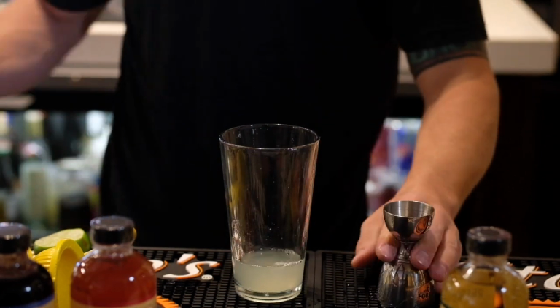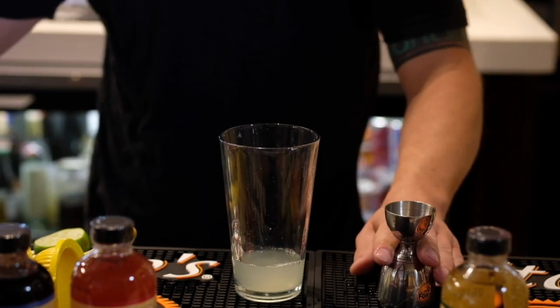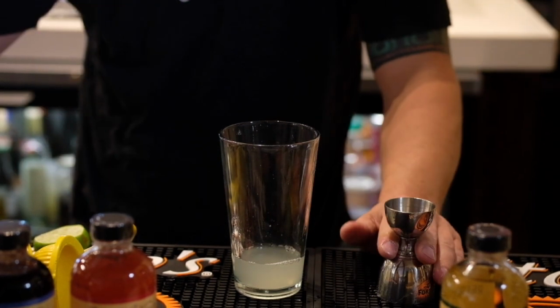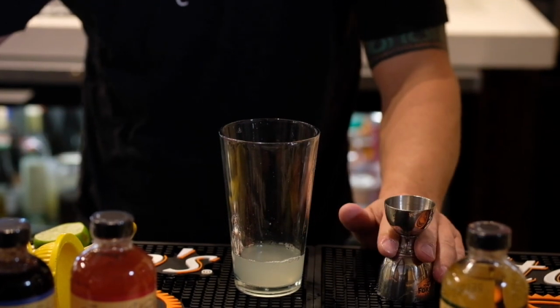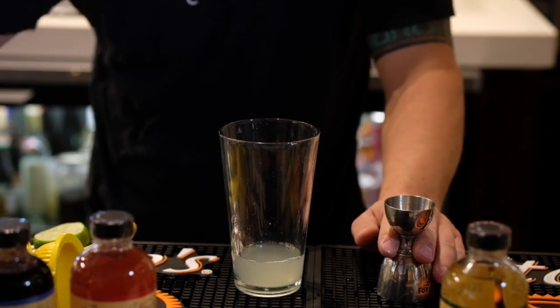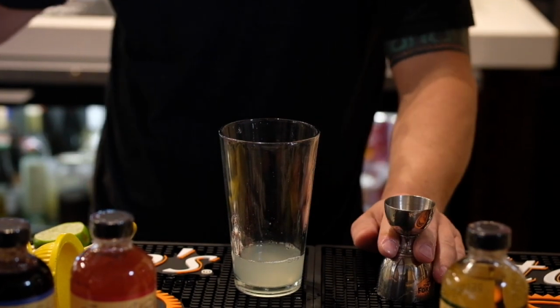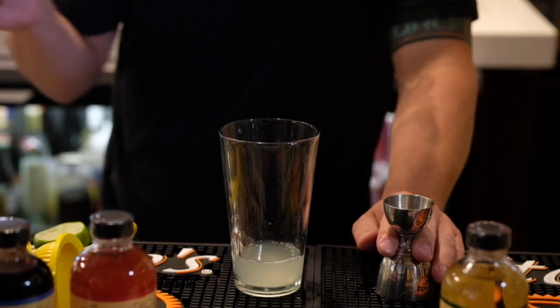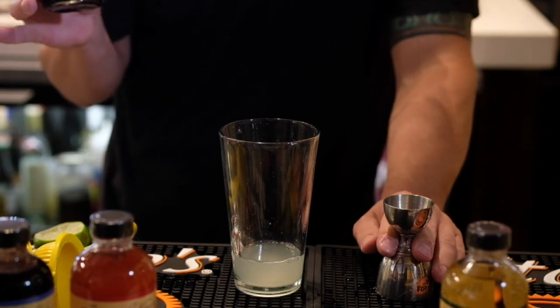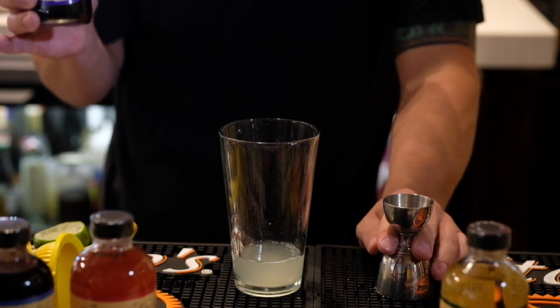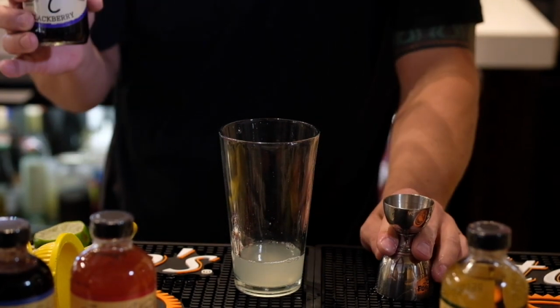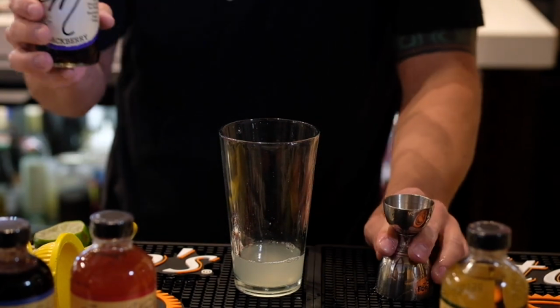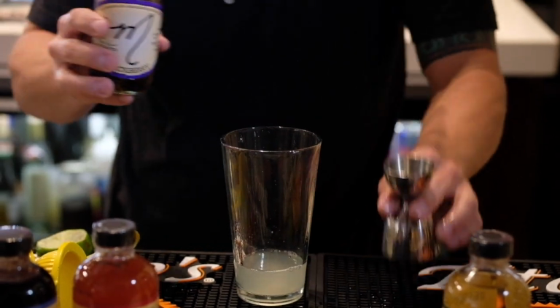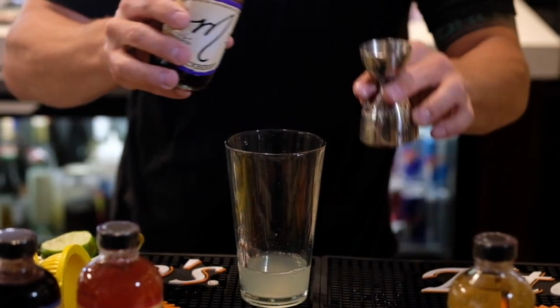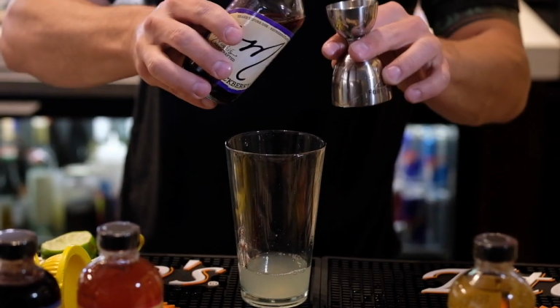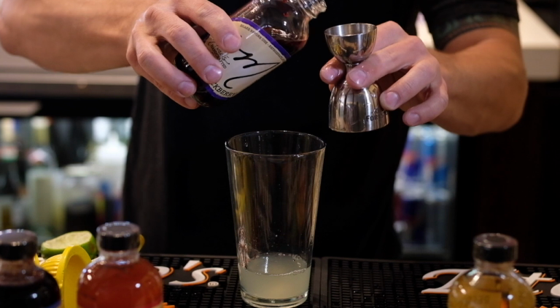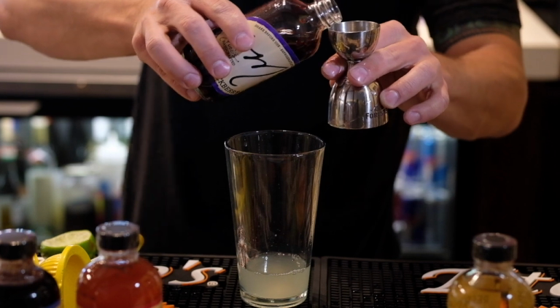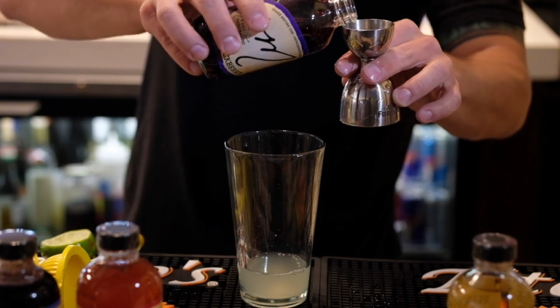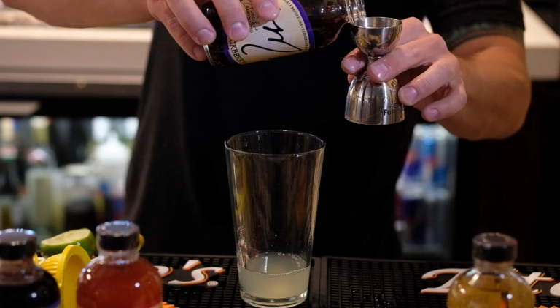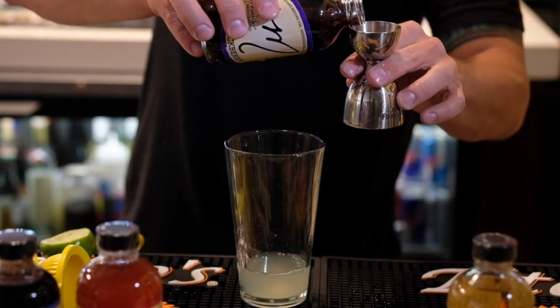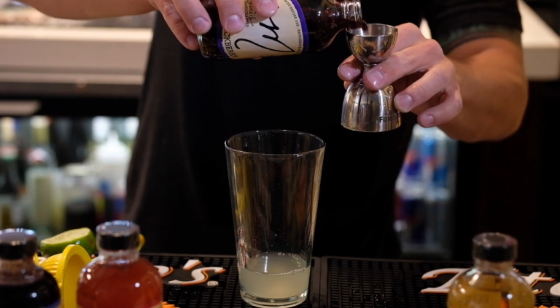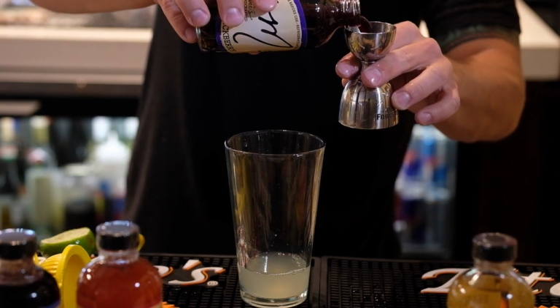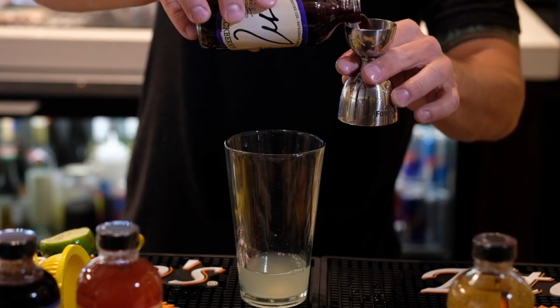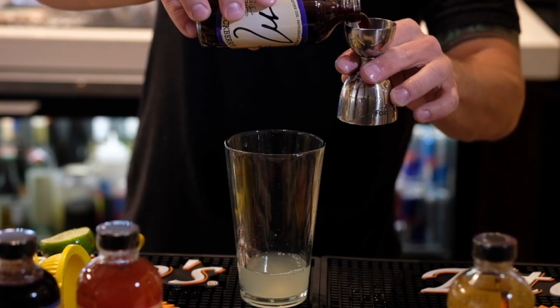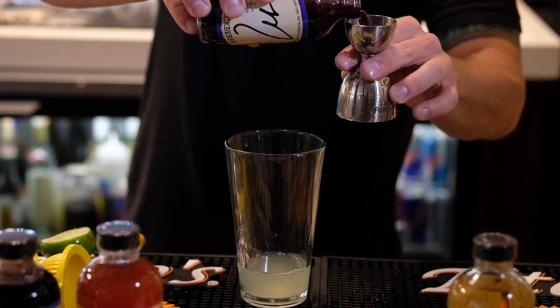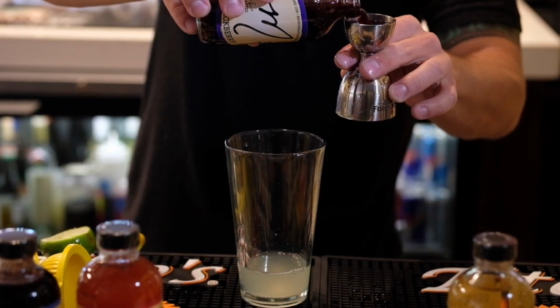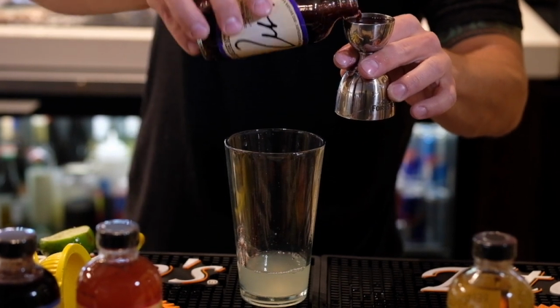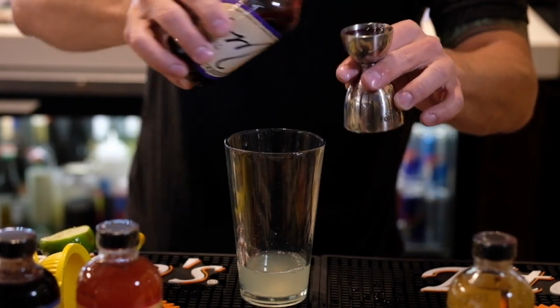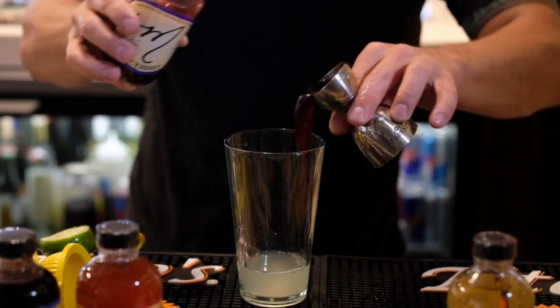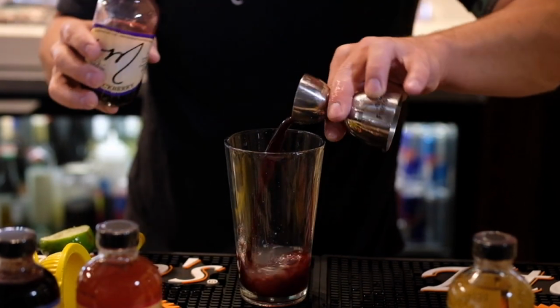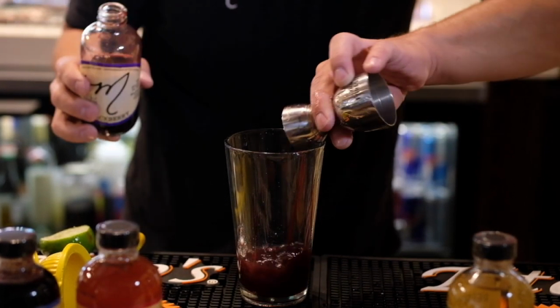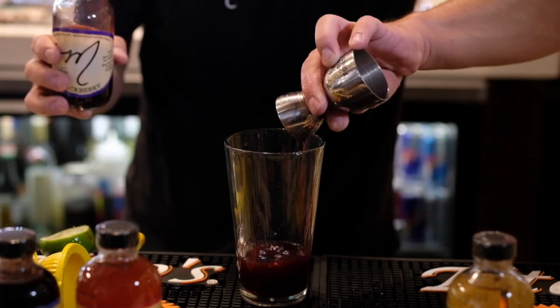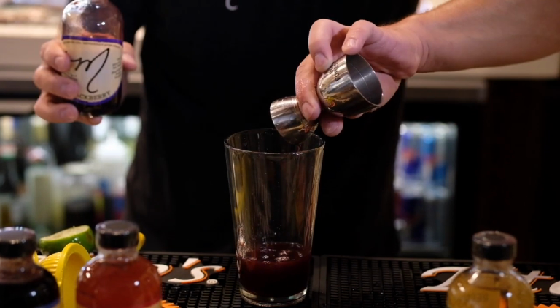Next ingredient: Matucci's blackberry shrub. Again, one ounce.